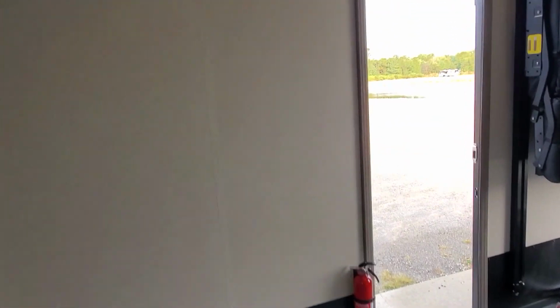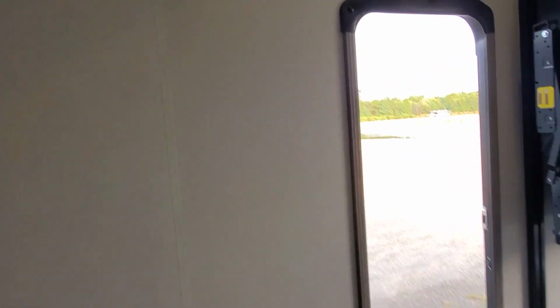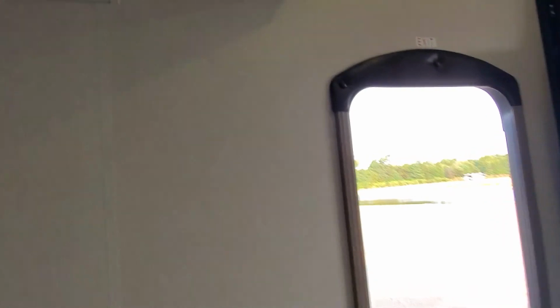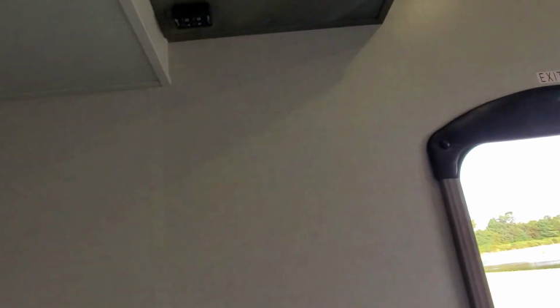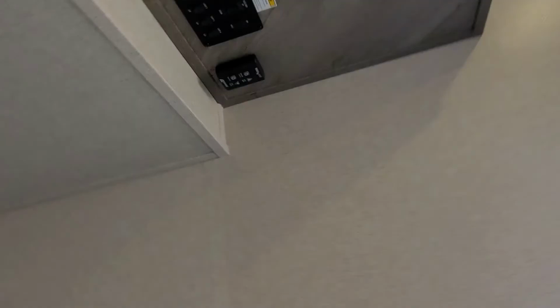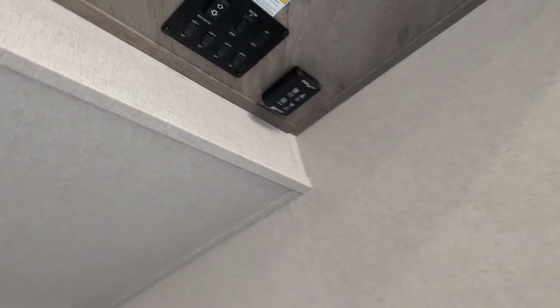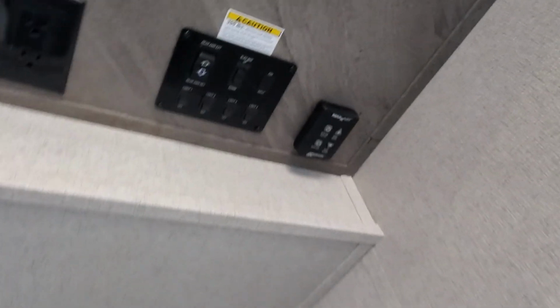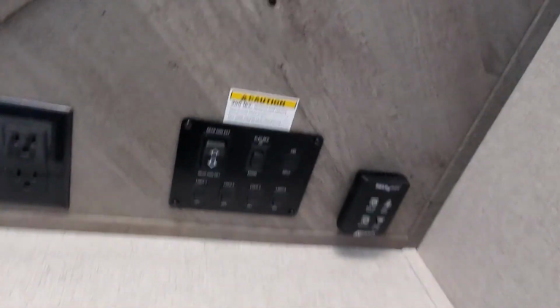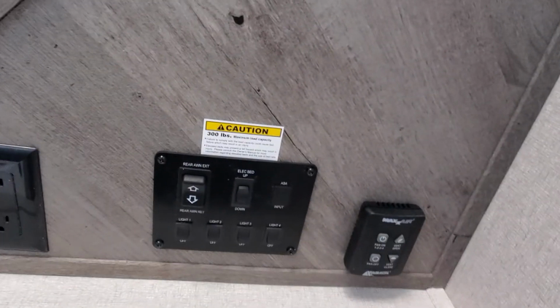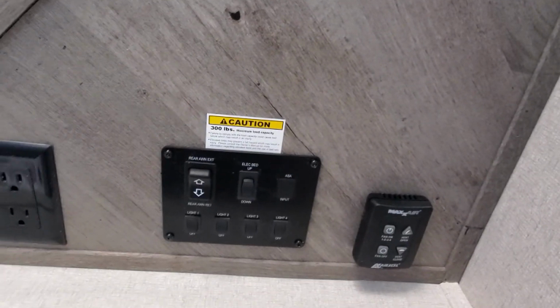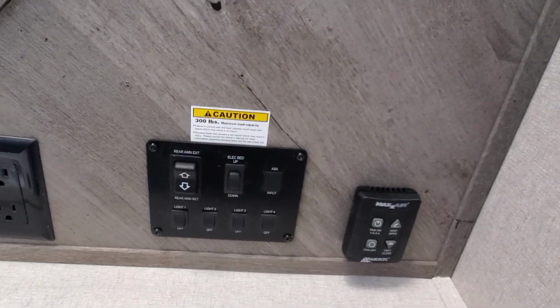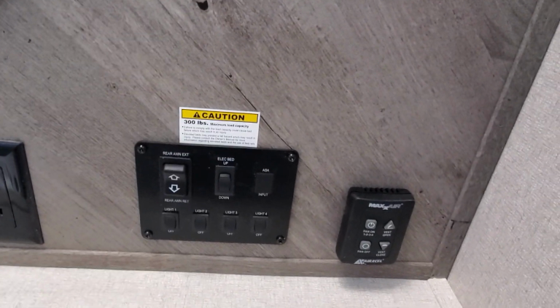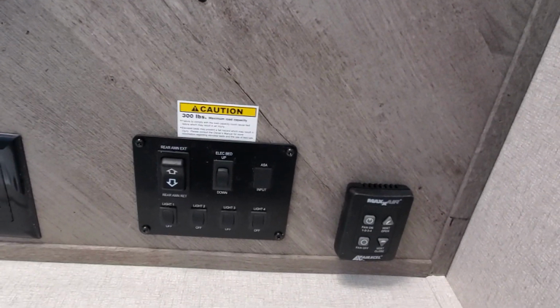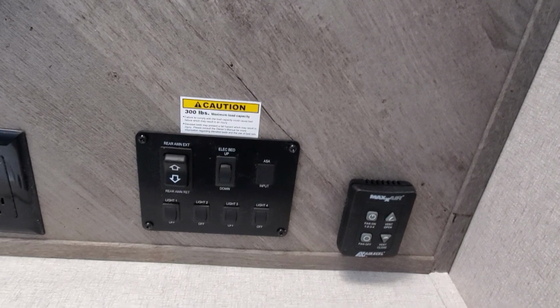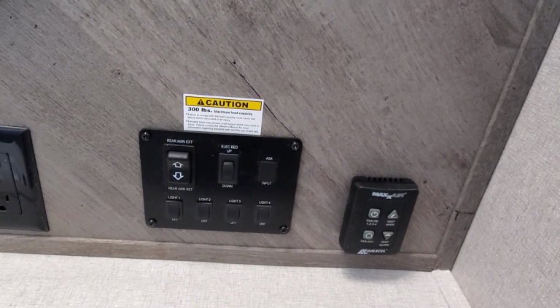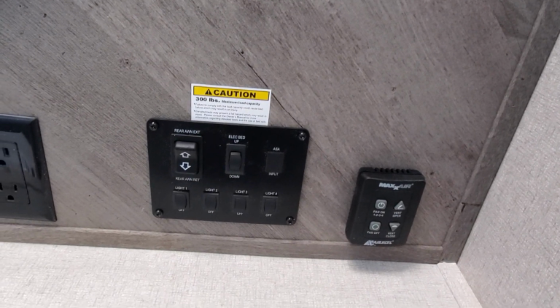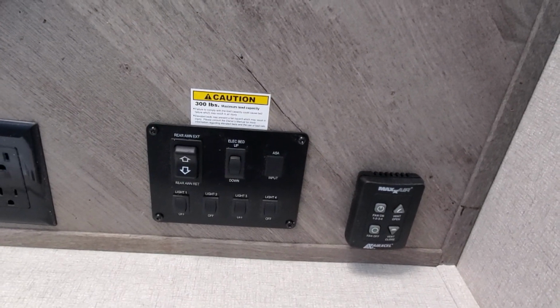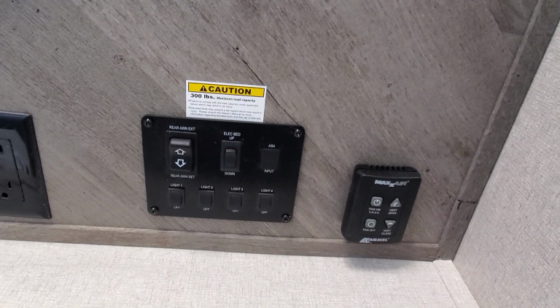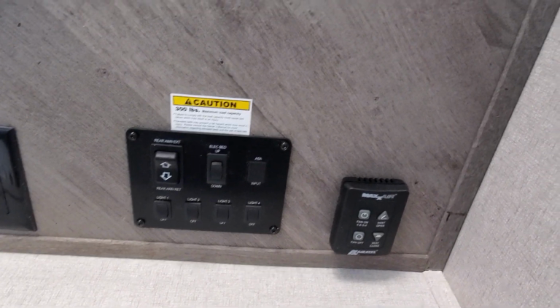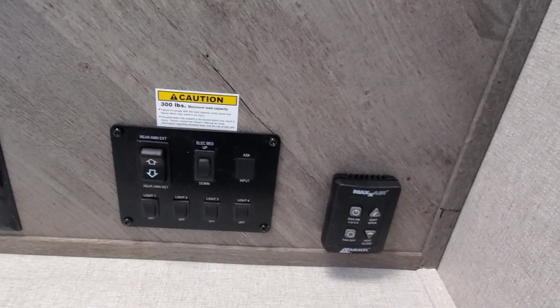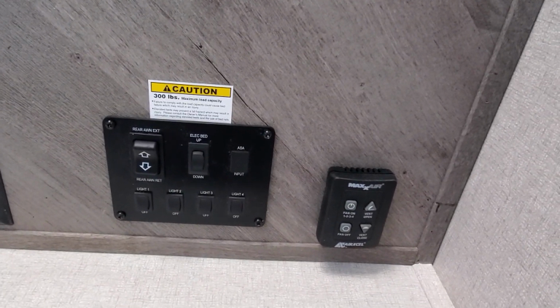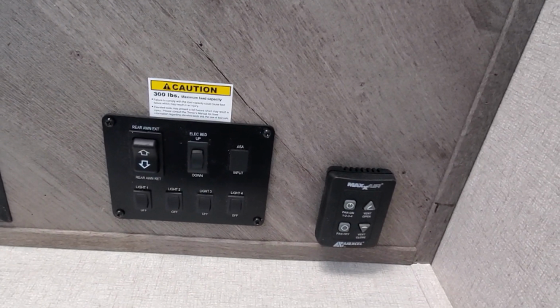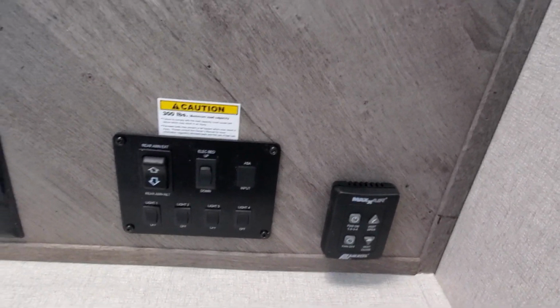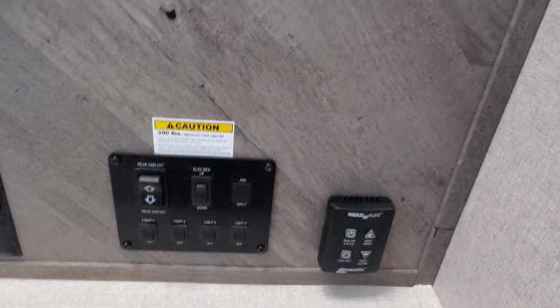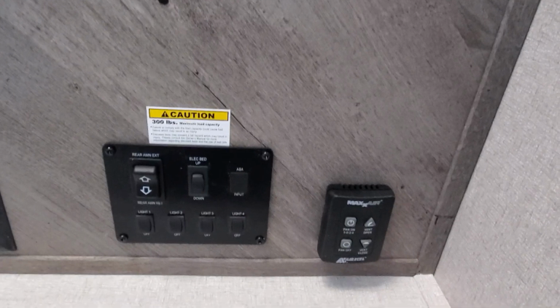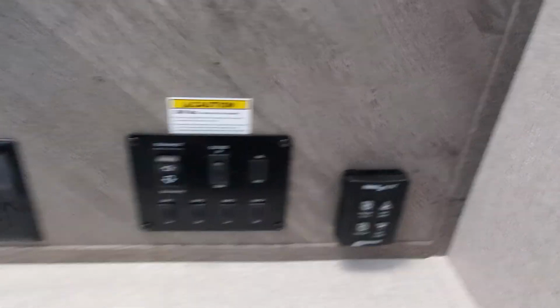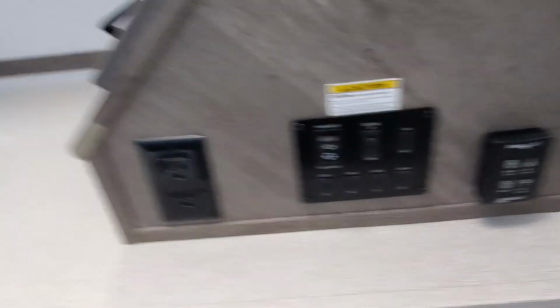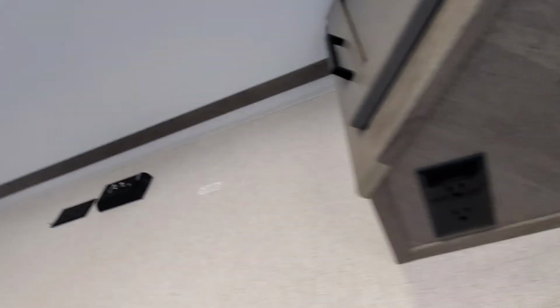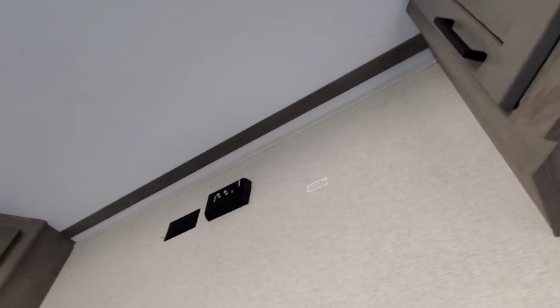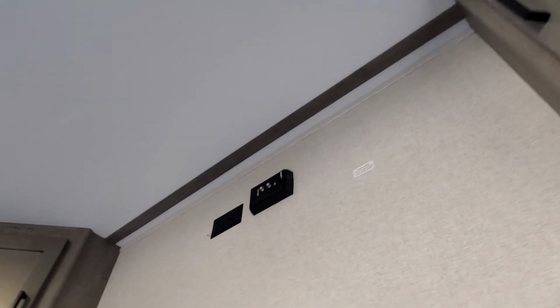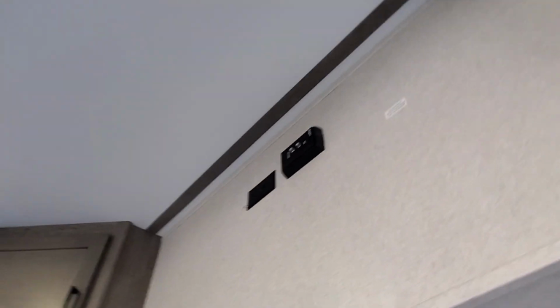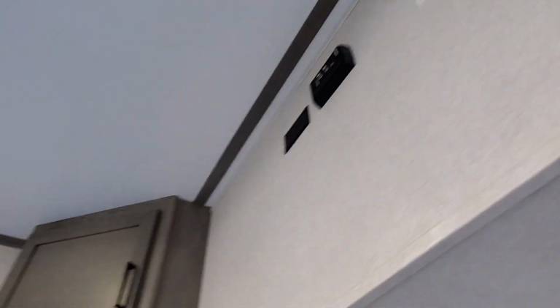Up here underneath the cabinet you're gonna have access to your rear awning, your electric beds, and all of the lighting, as well as a fantastic fan hookup. And if you ever want to put a TV in here, you've got a spot for that too.